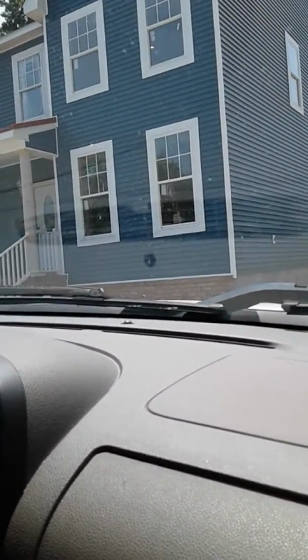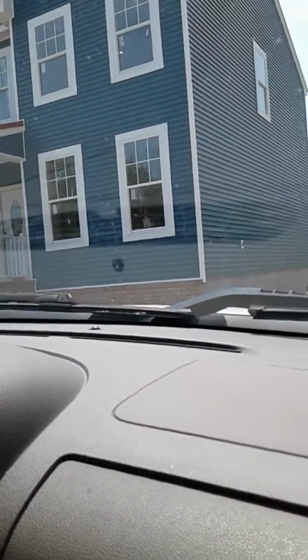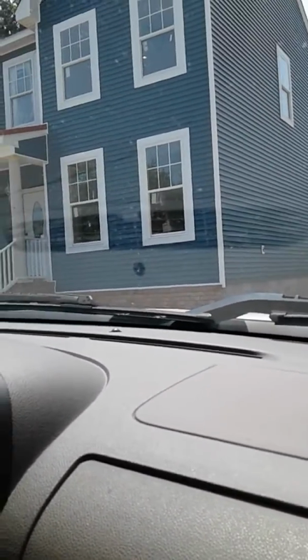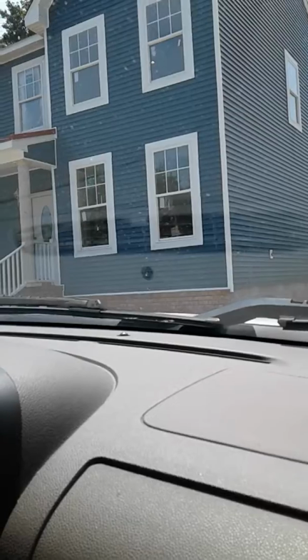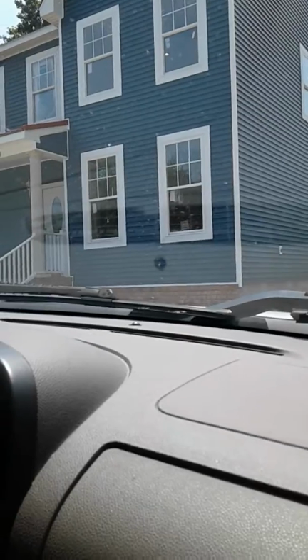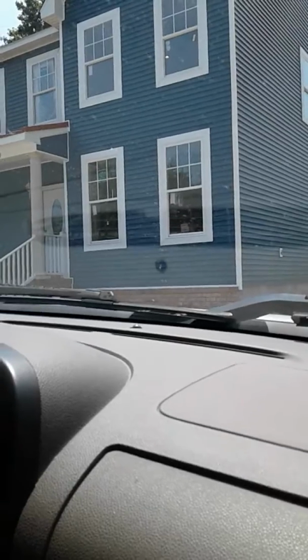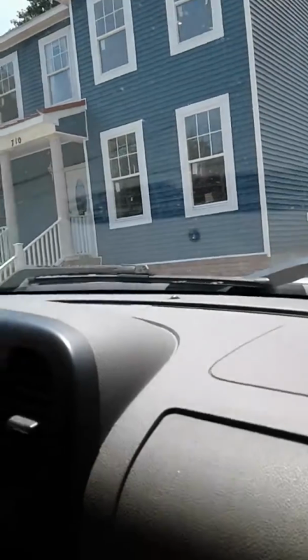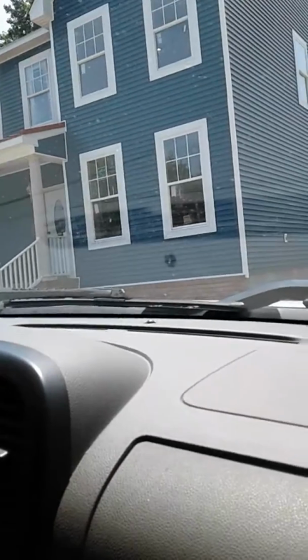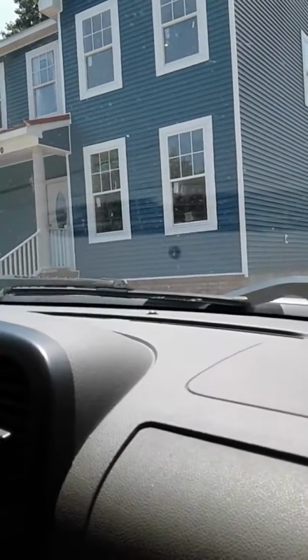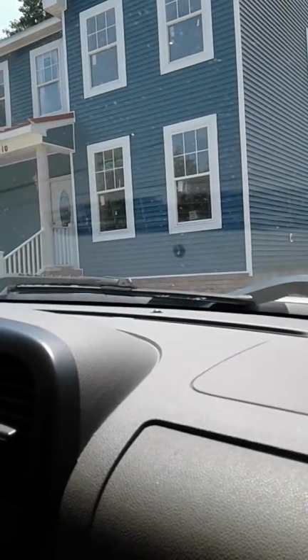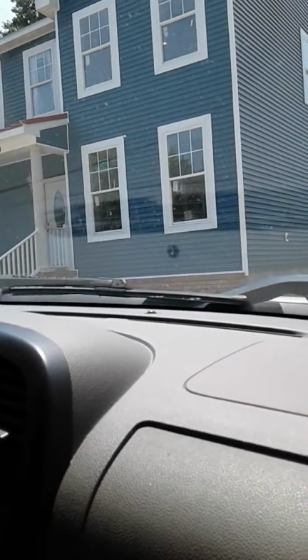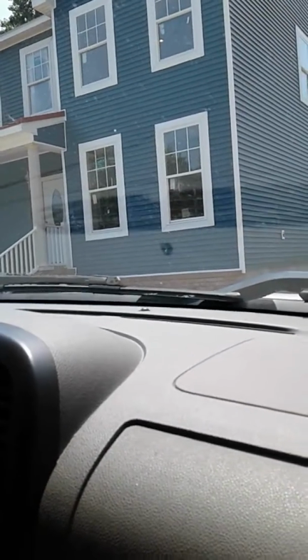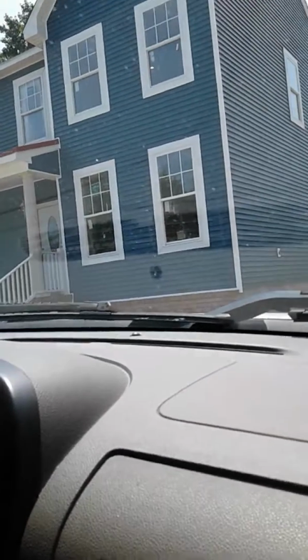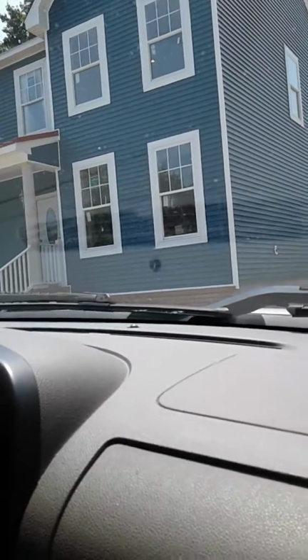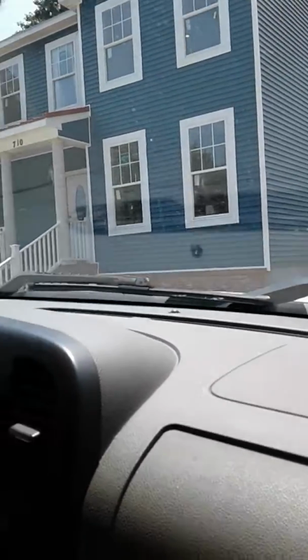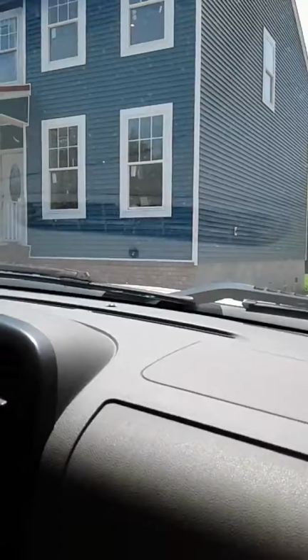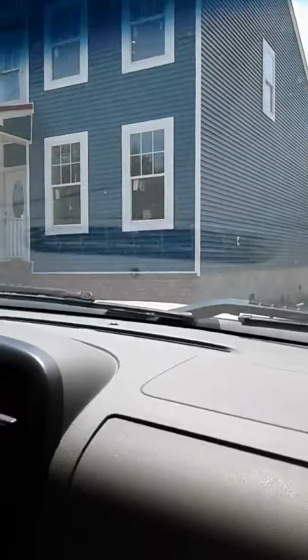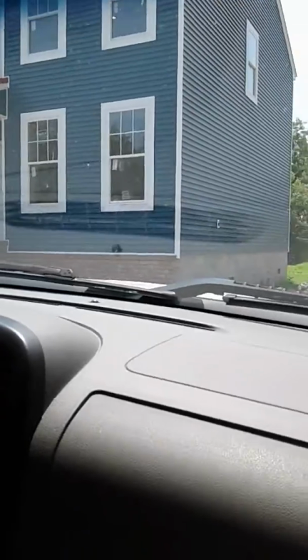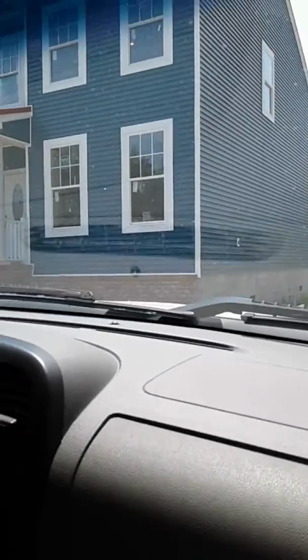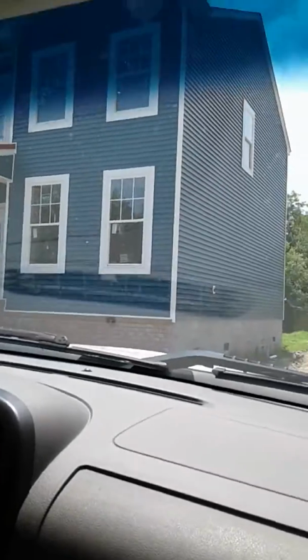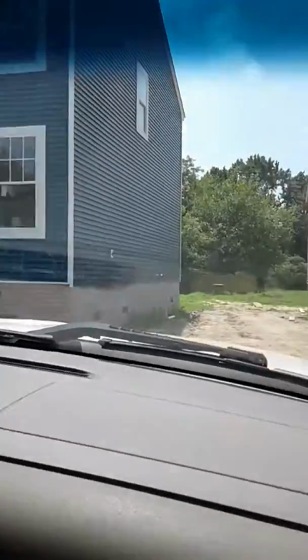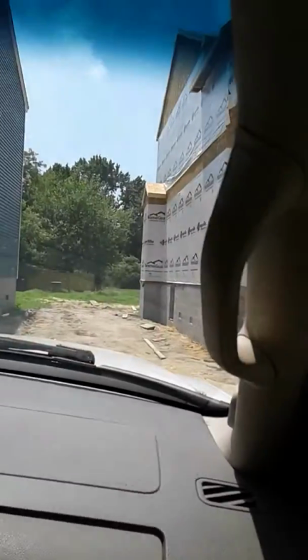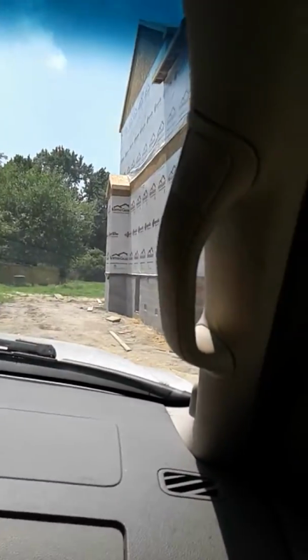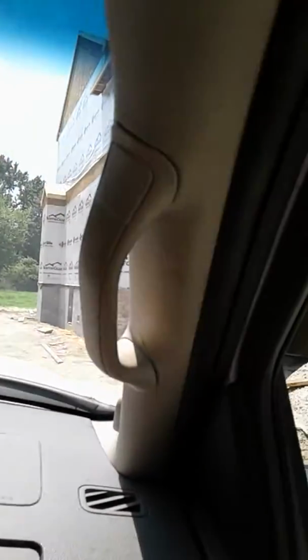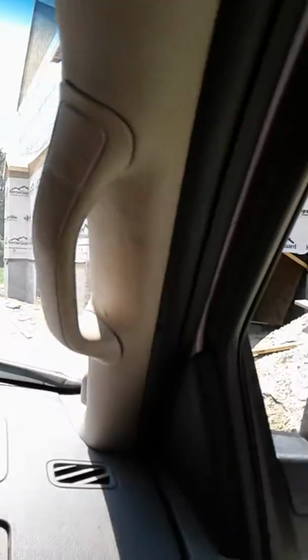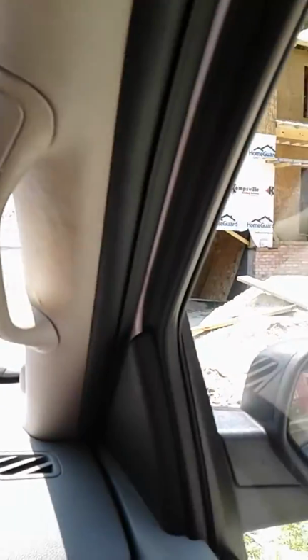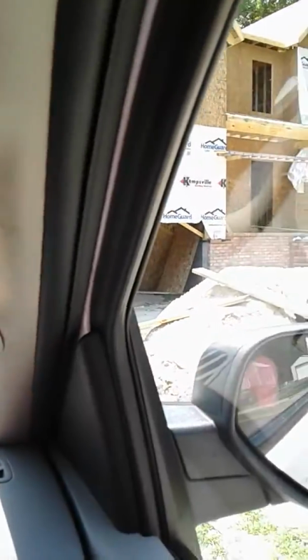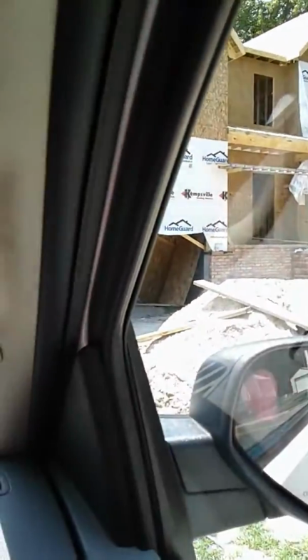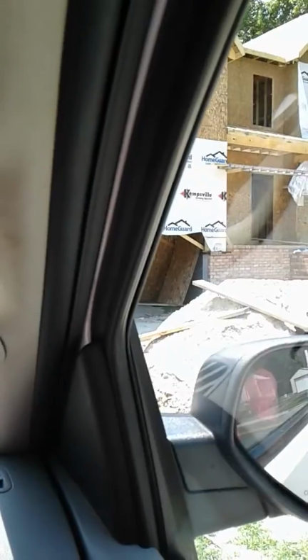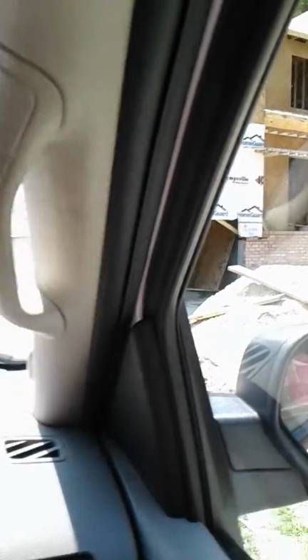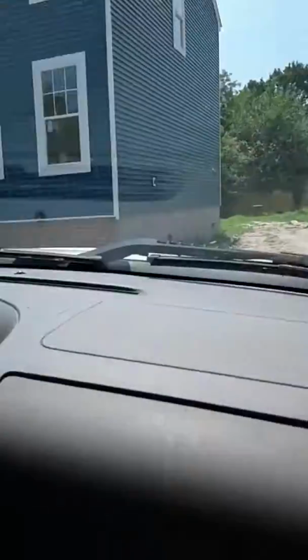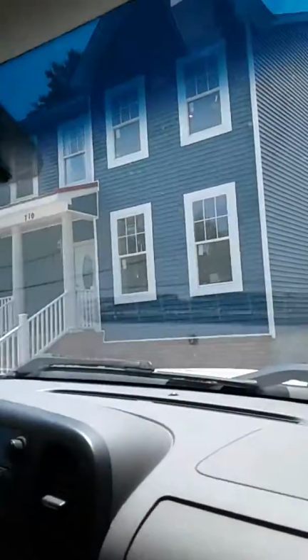Very new house, built in 2018. And there's another twin house over here being built, just like this one.